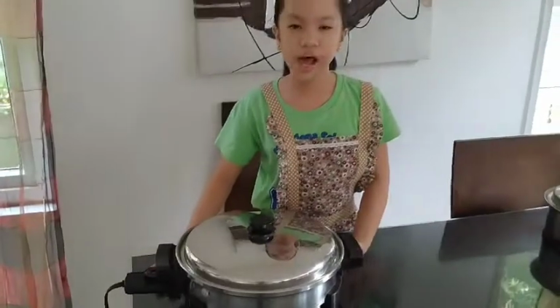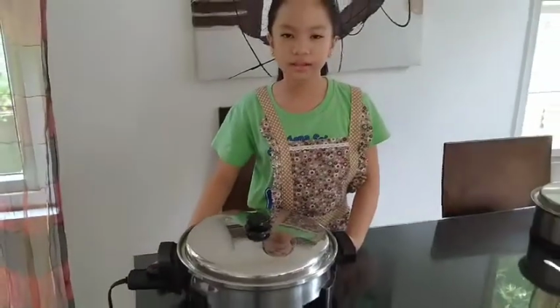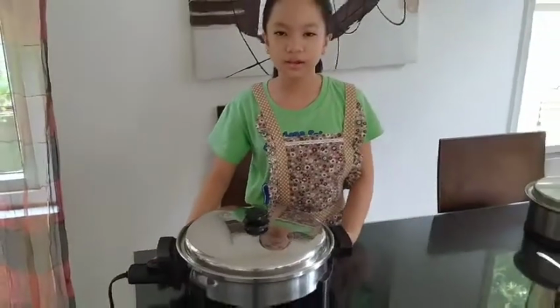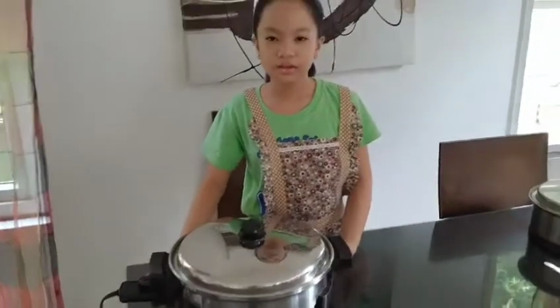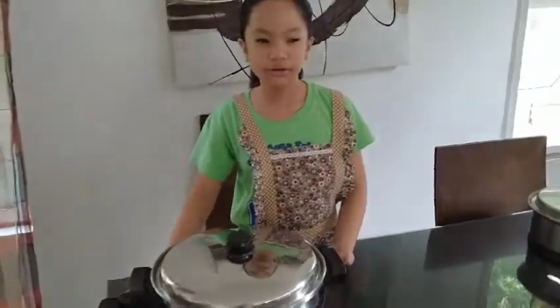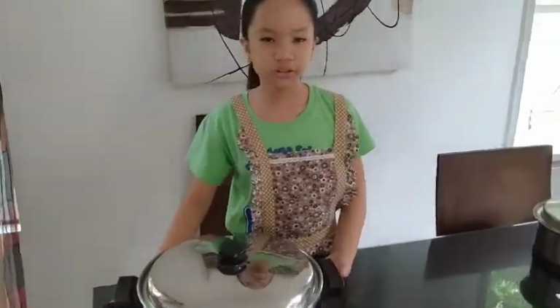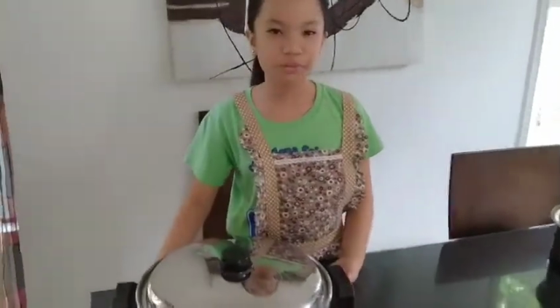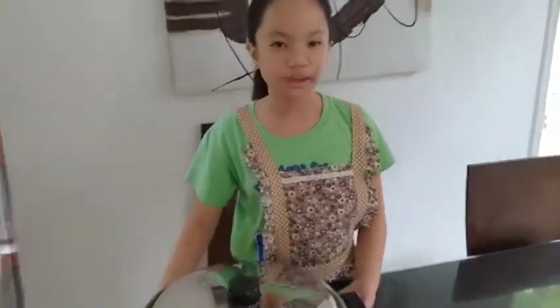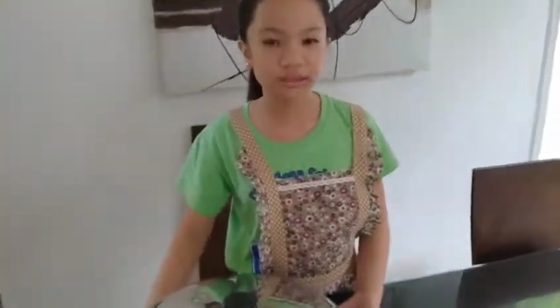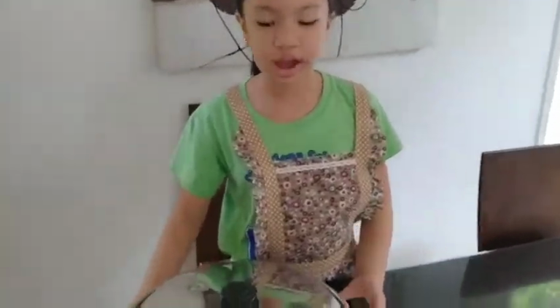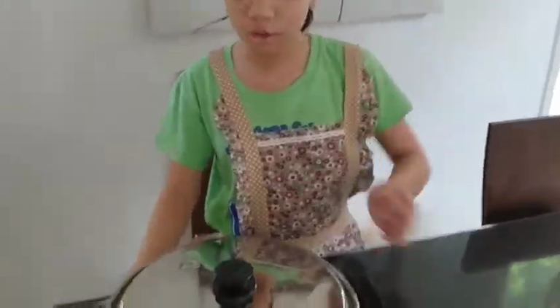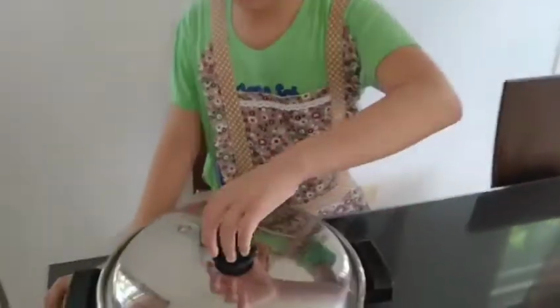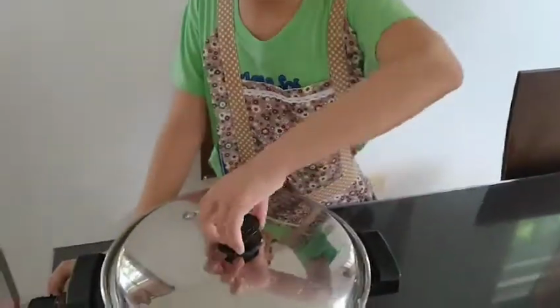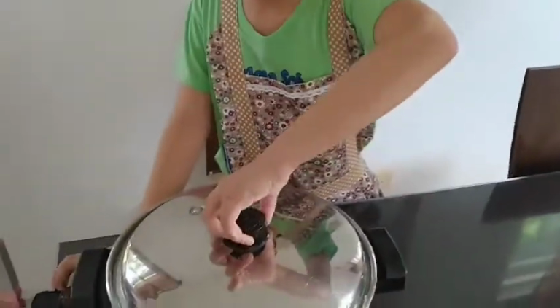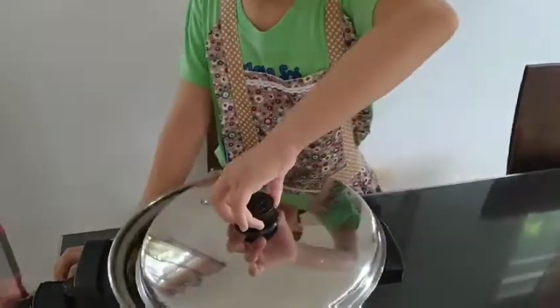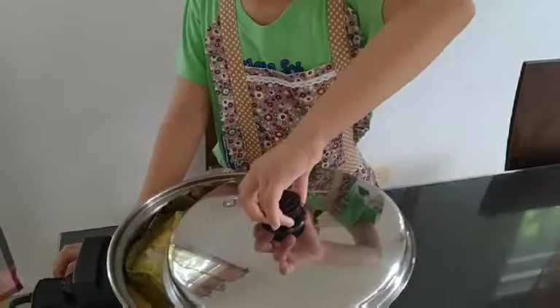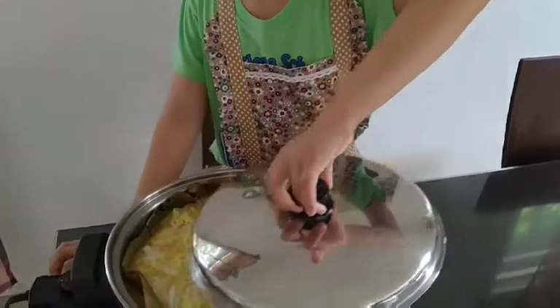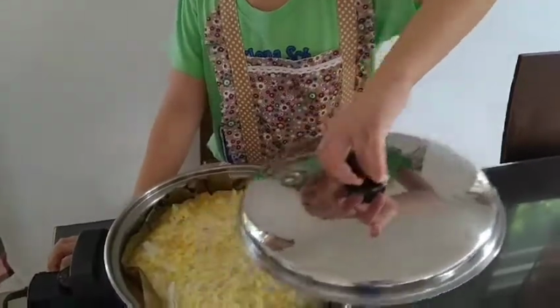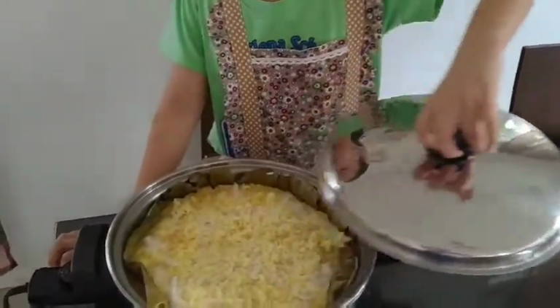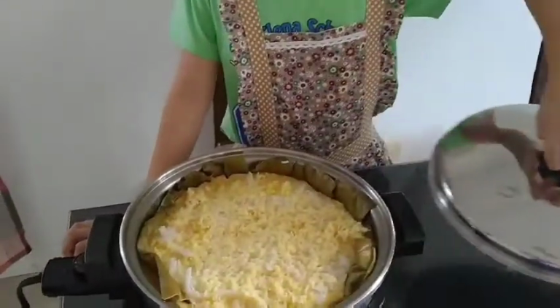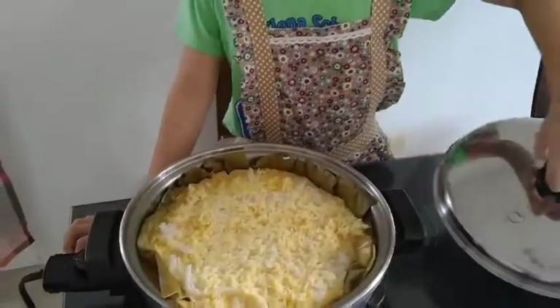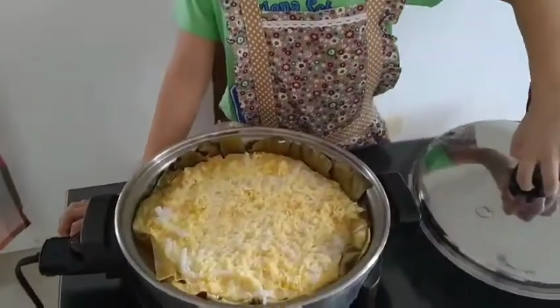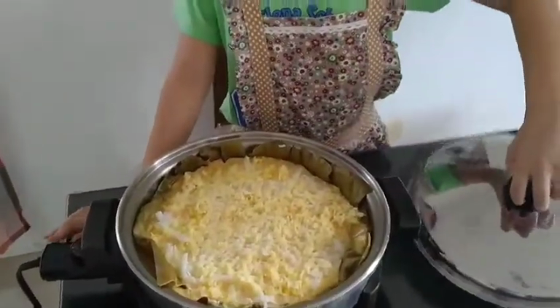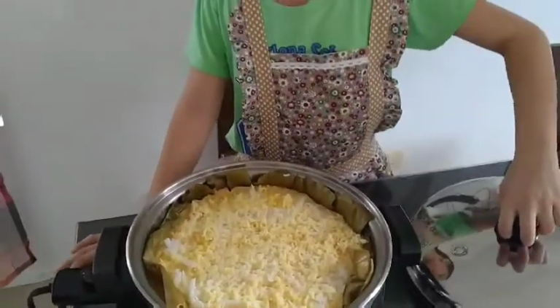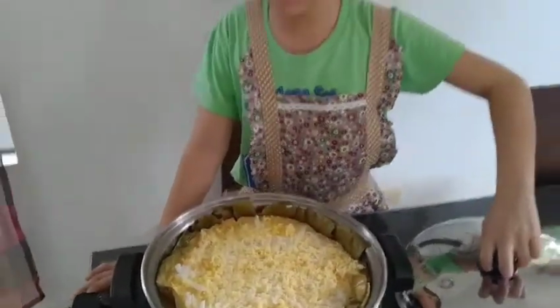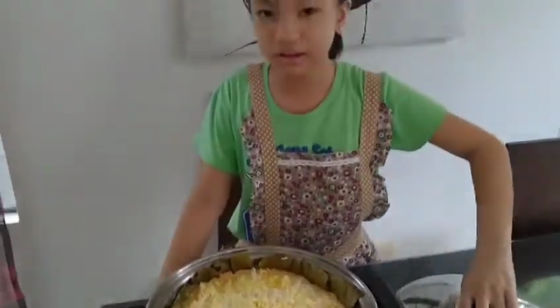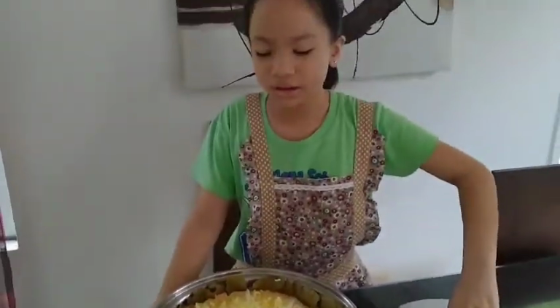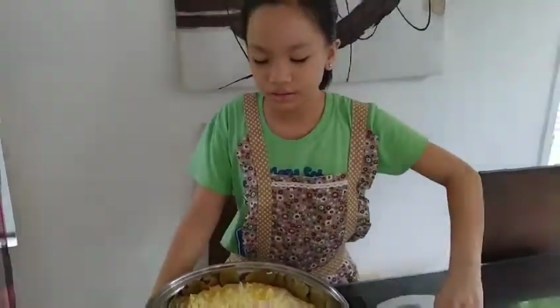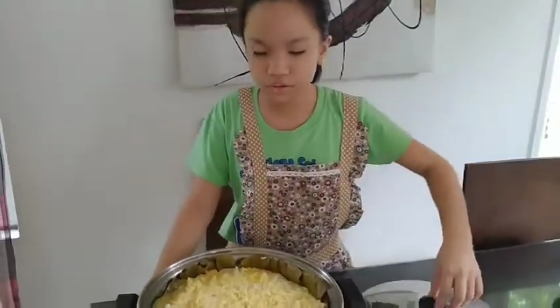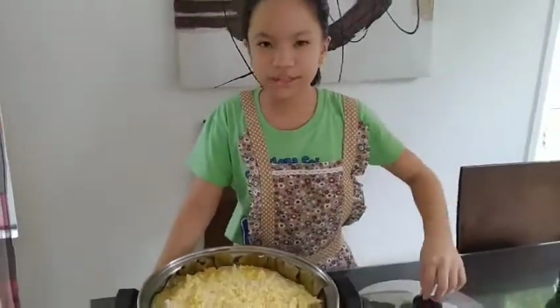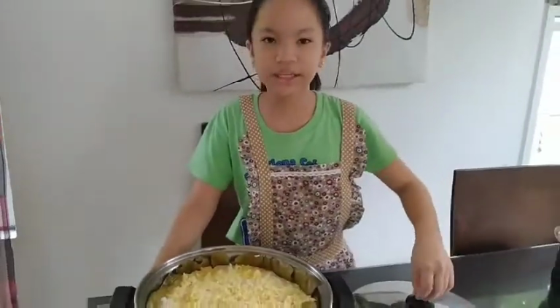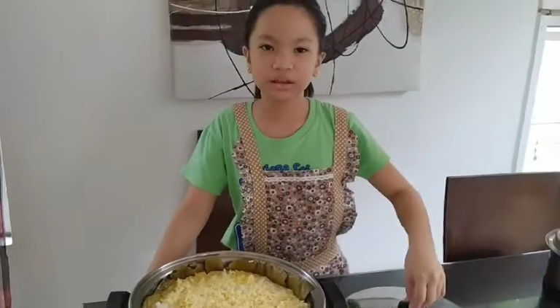It's done. Now let's open and take a look. Wow, it's already done. Let's eat!